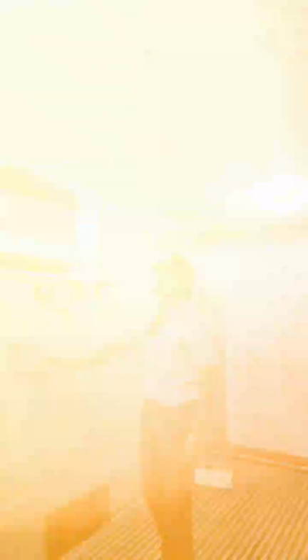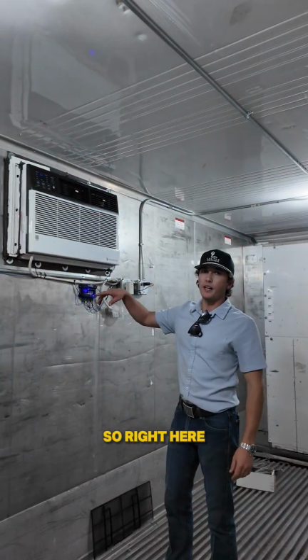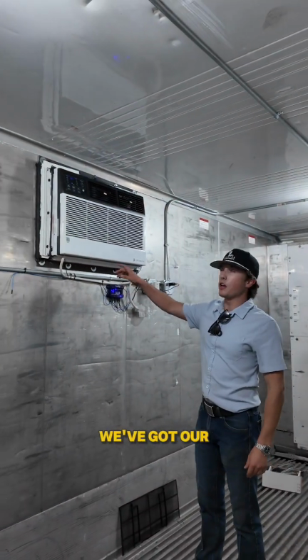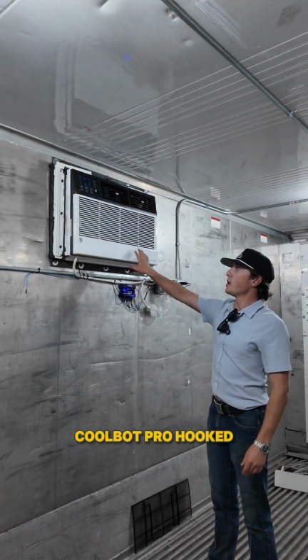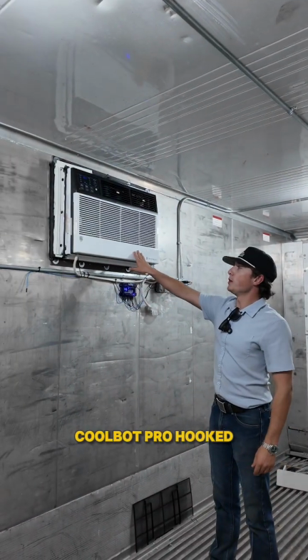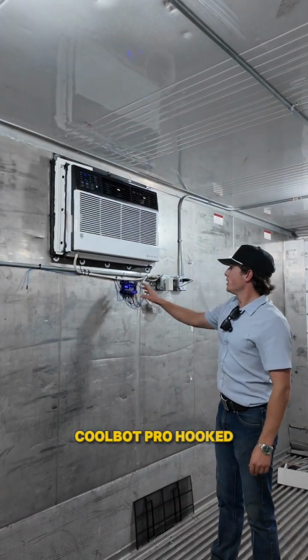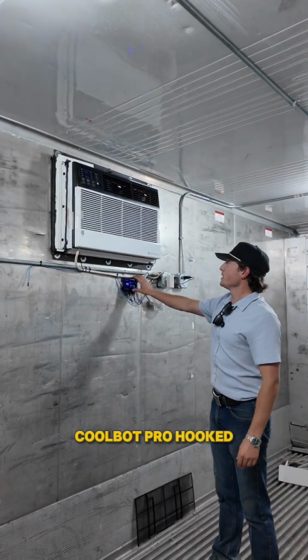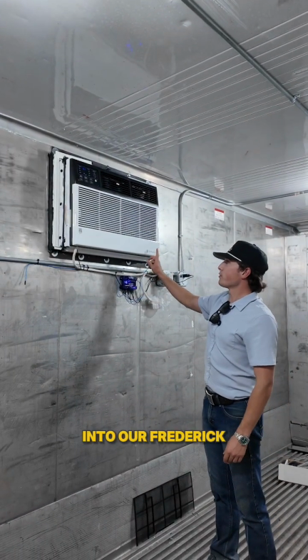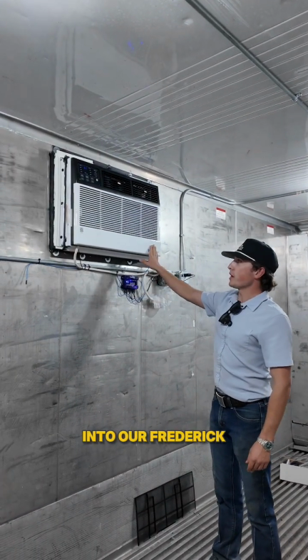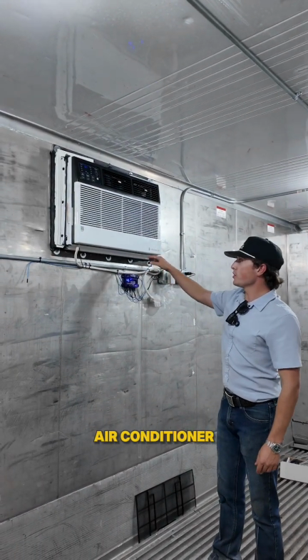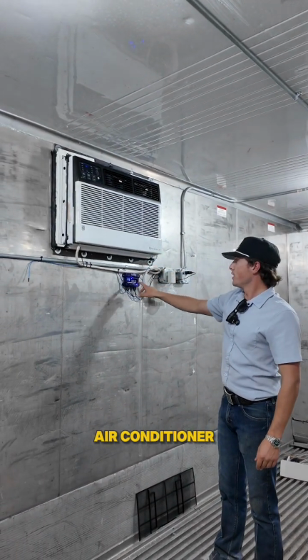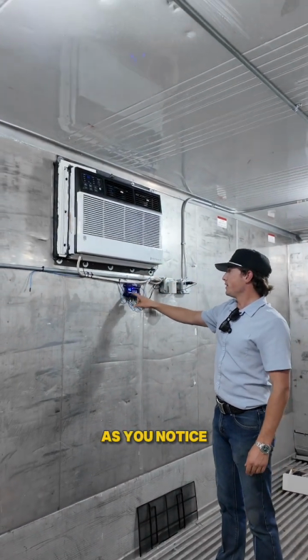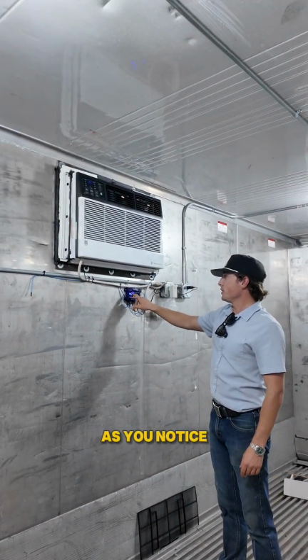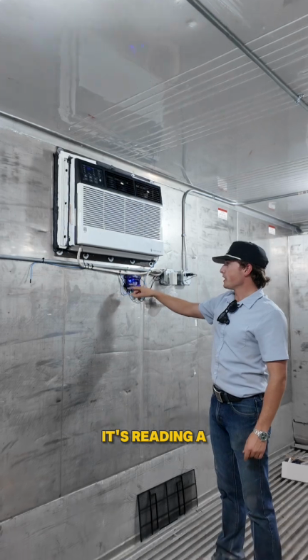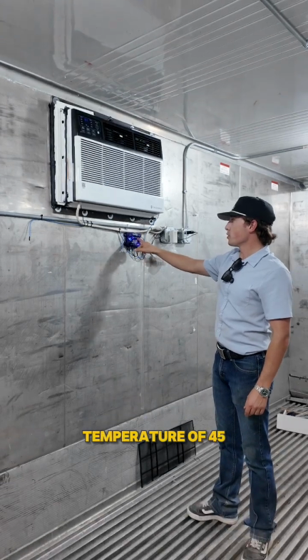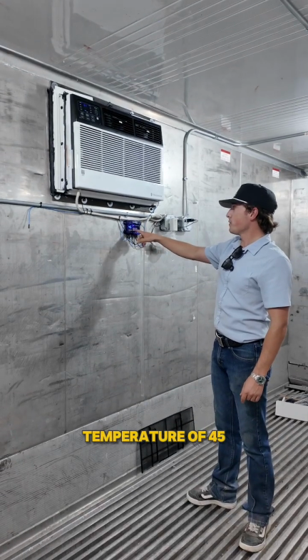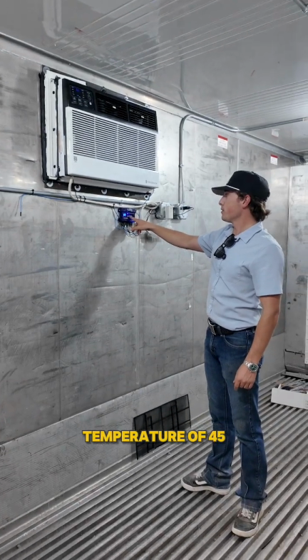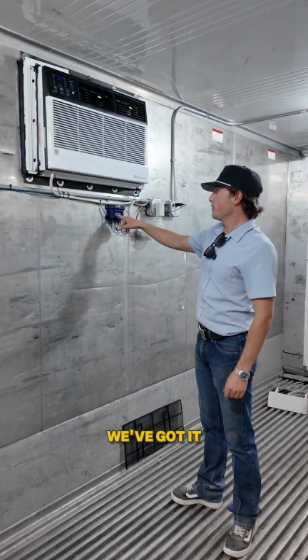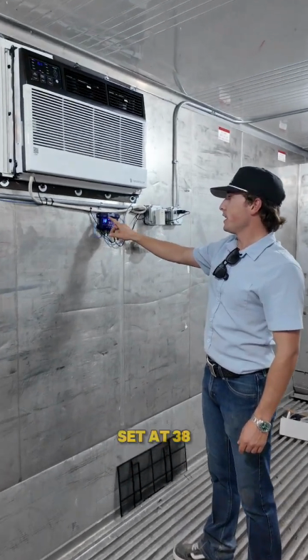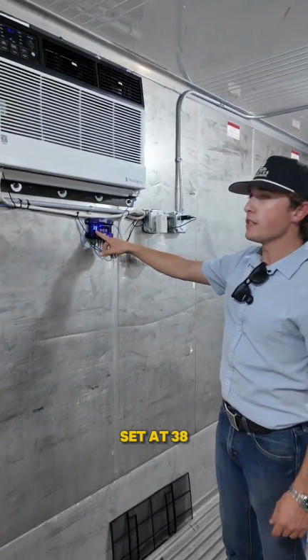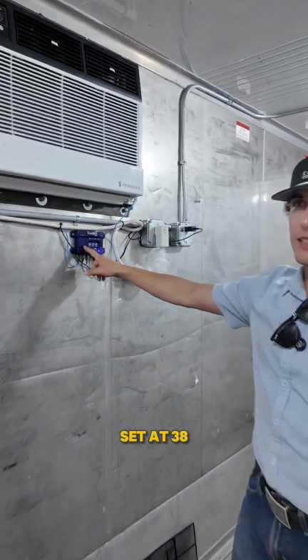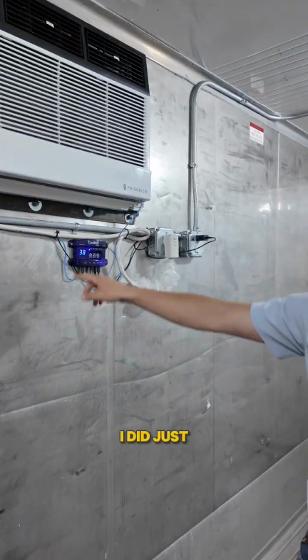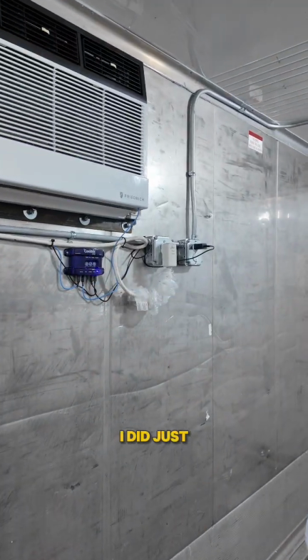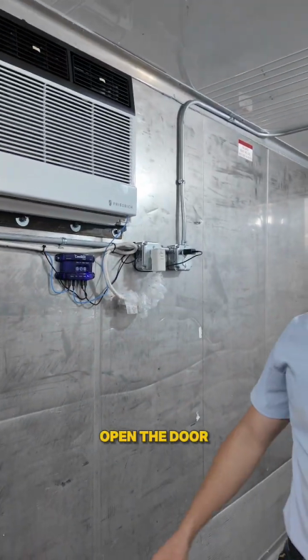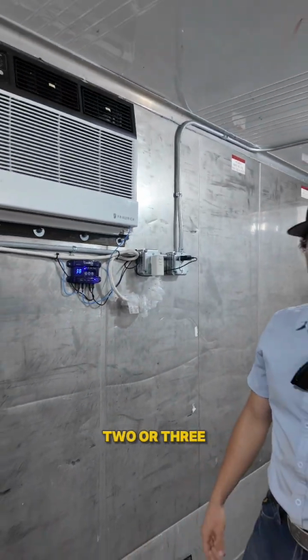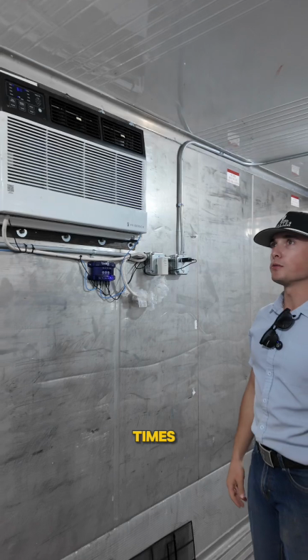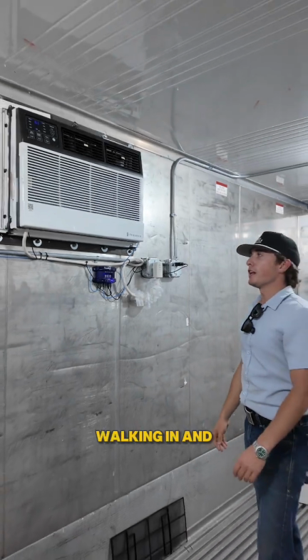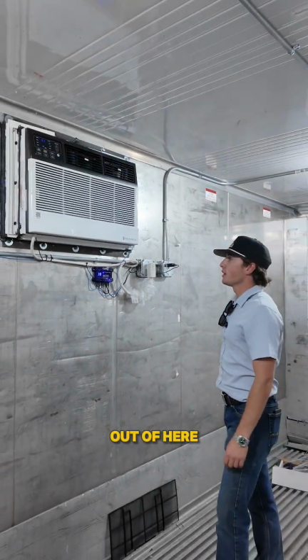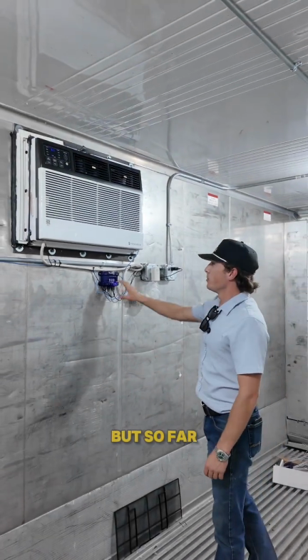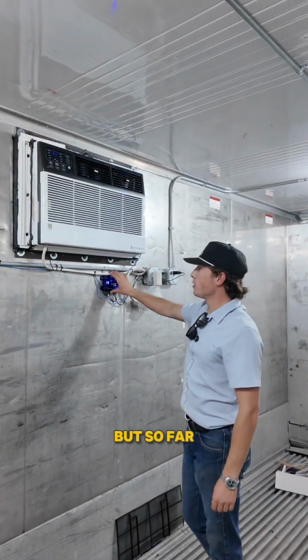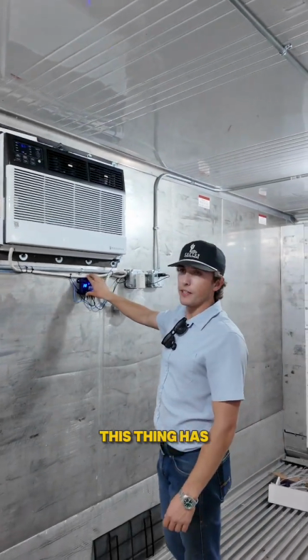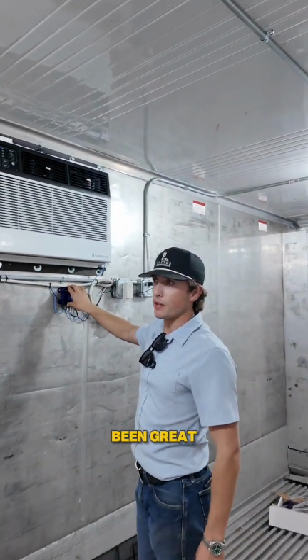Right here we've got our CoolBot Pro hooked into our Friedrich air conditioner. As you notice, it's reading a temperature of 45. We've got it set at 38. I did just open the door two or three times walking in and out of here, but so far this thing has been great.